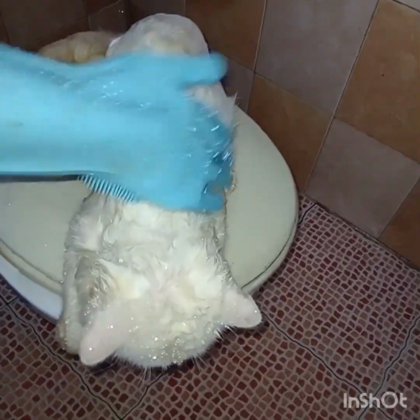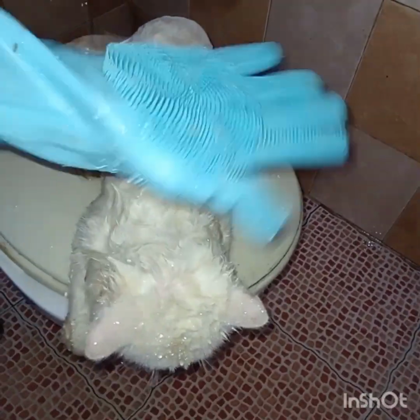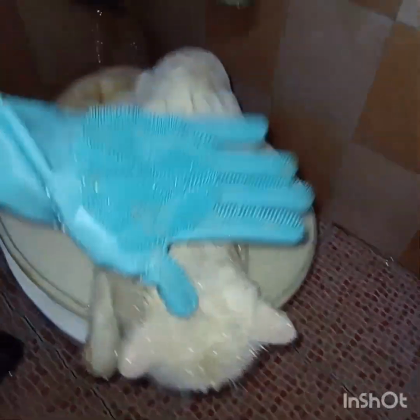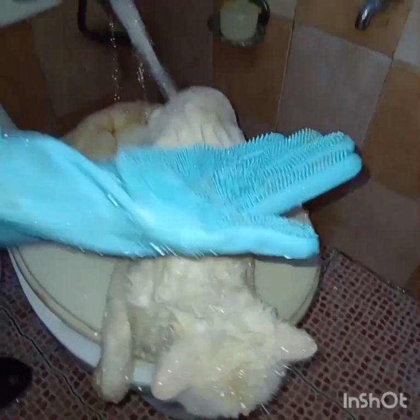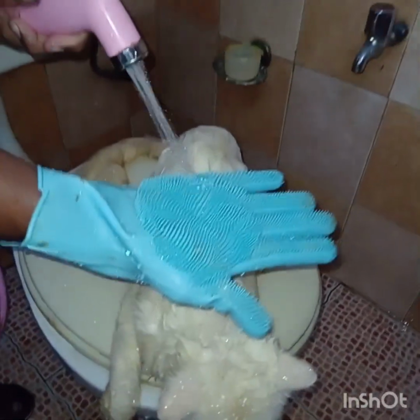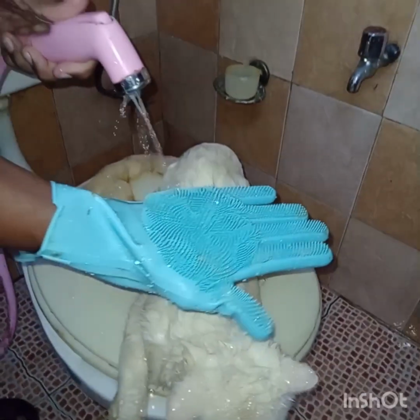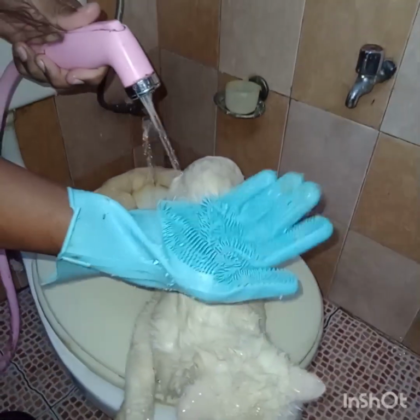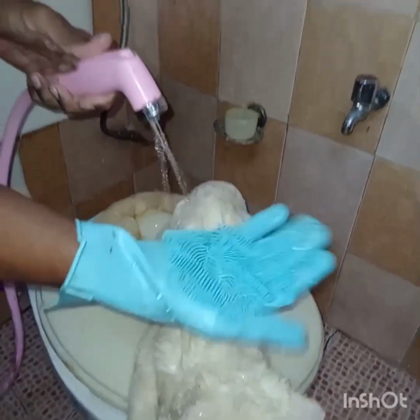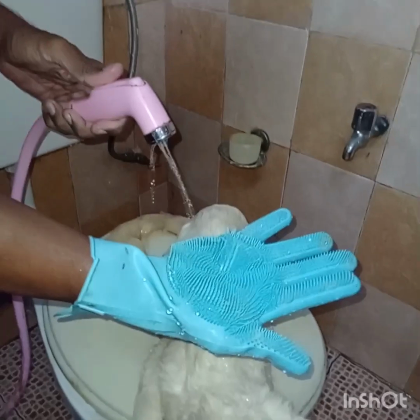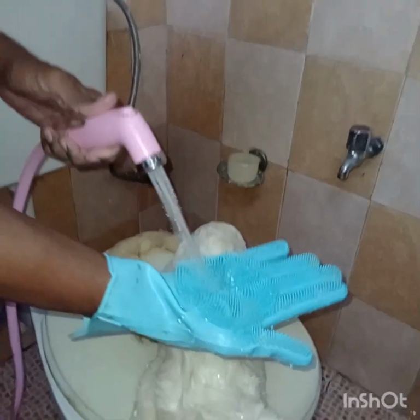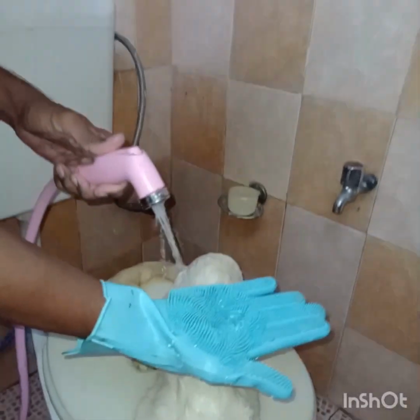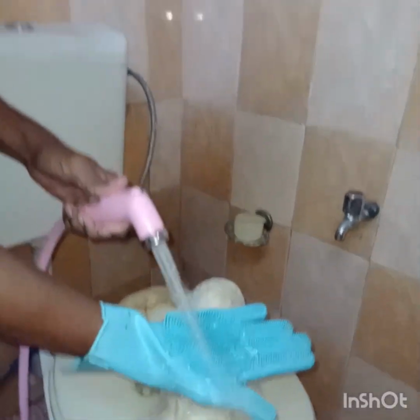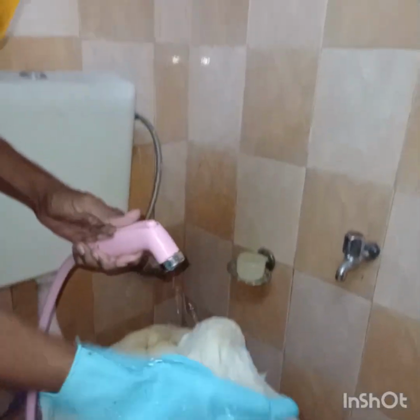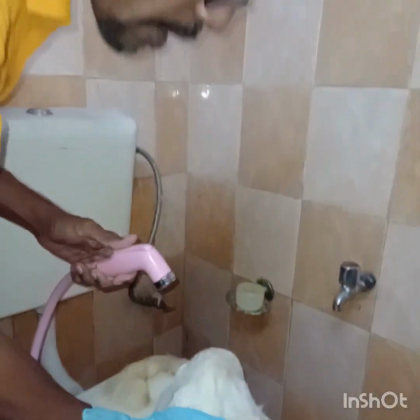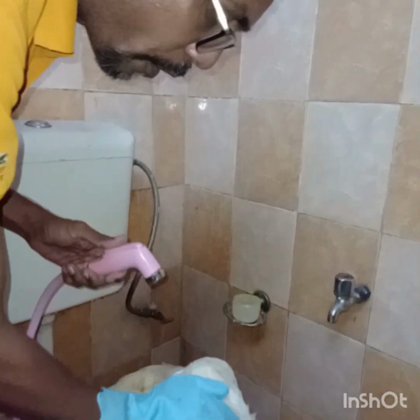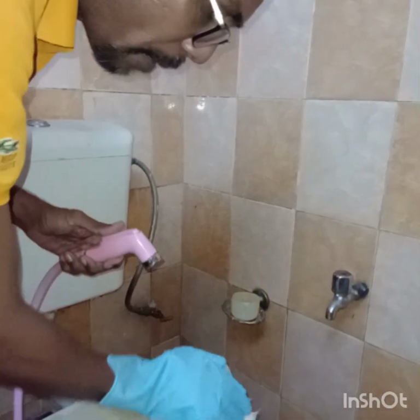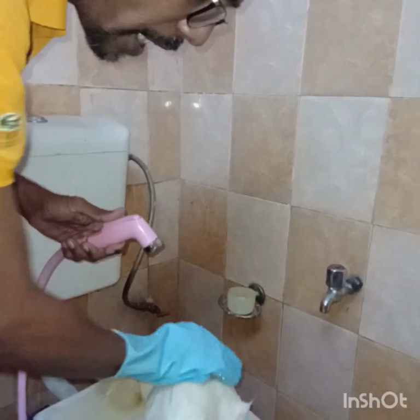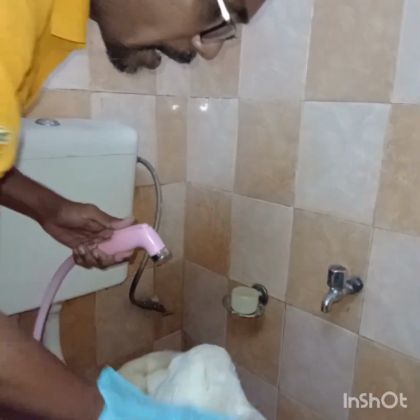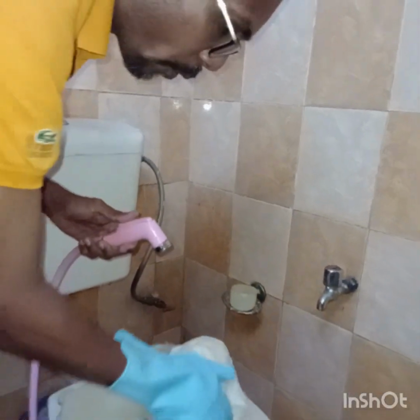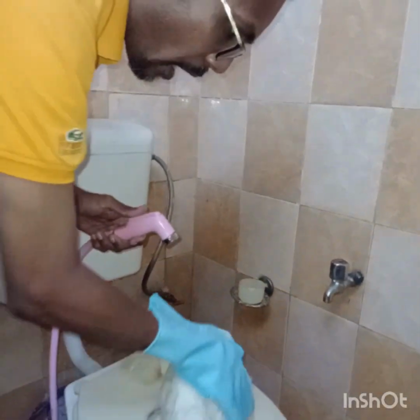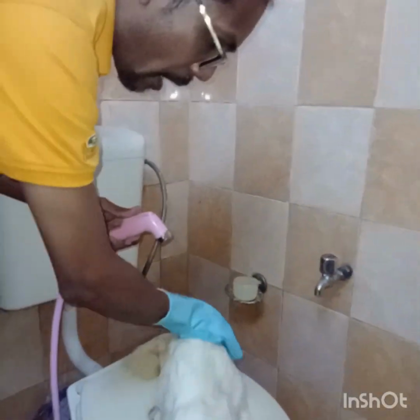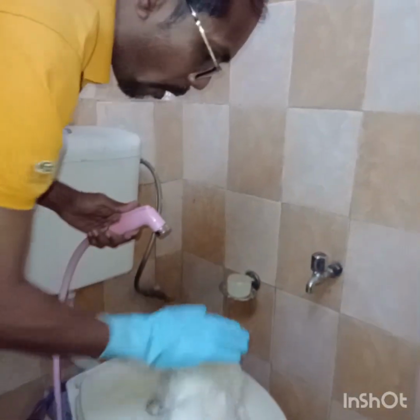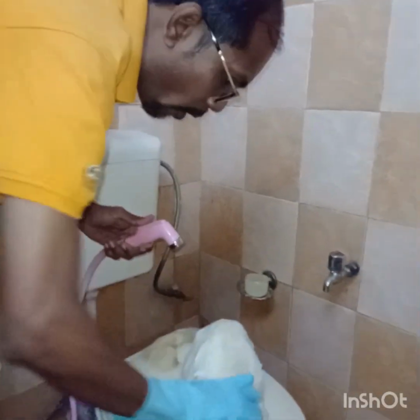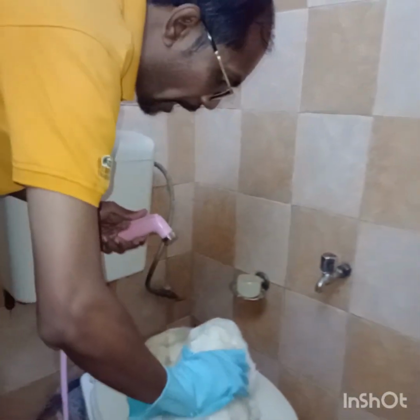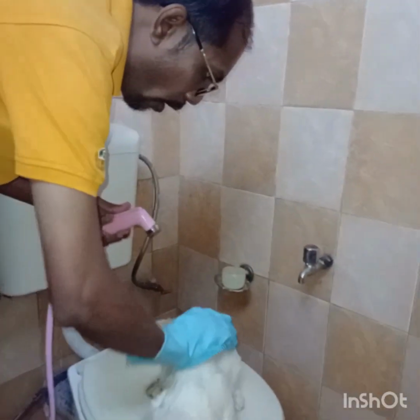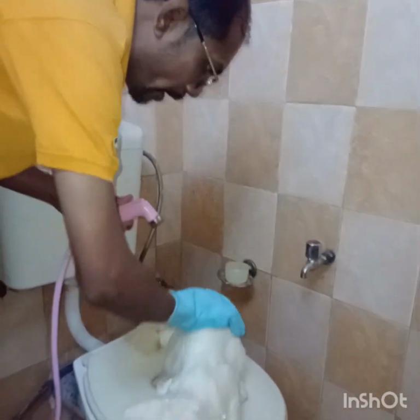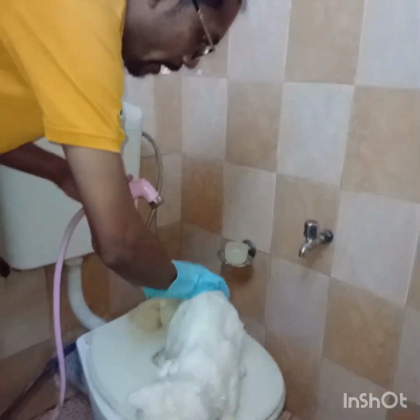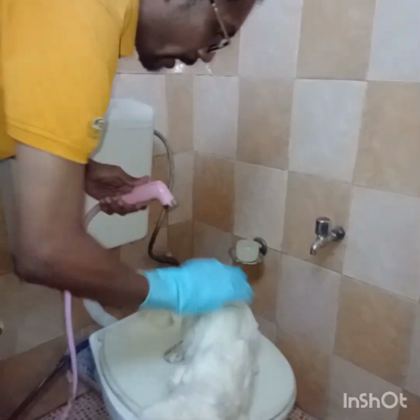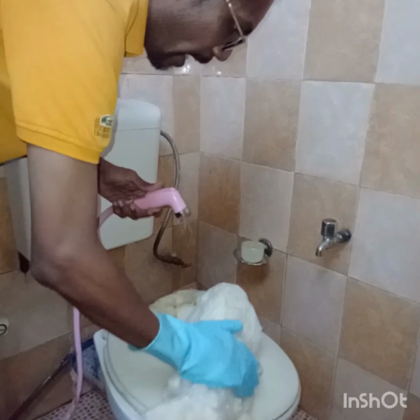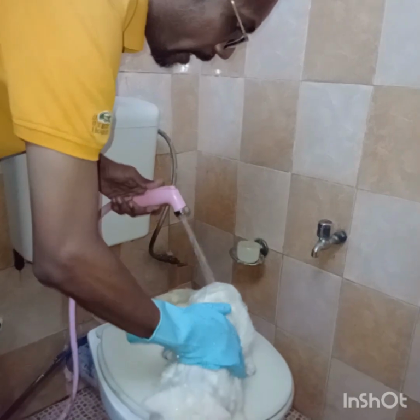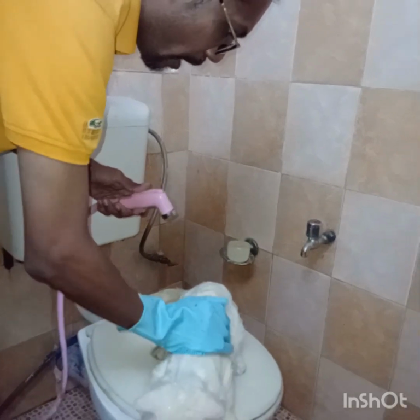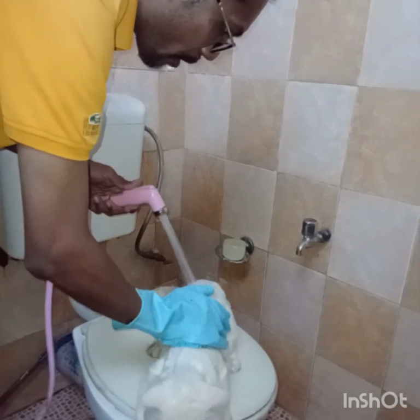We recommend having brush-kind gloves like this, so it will be easy for you to clean while washing a cat.